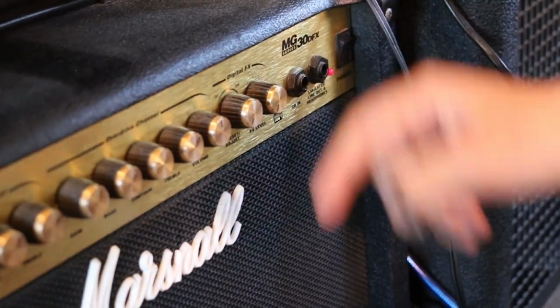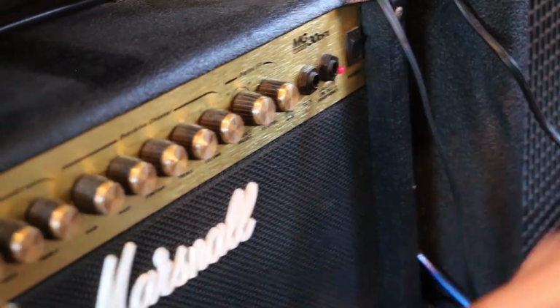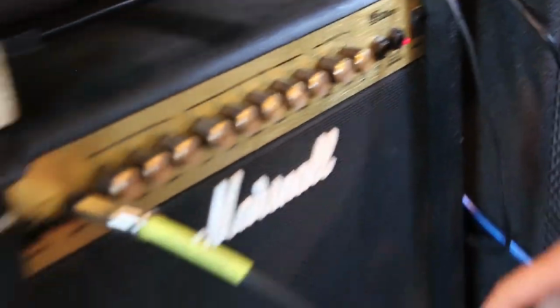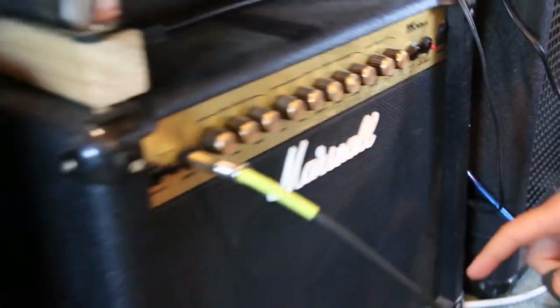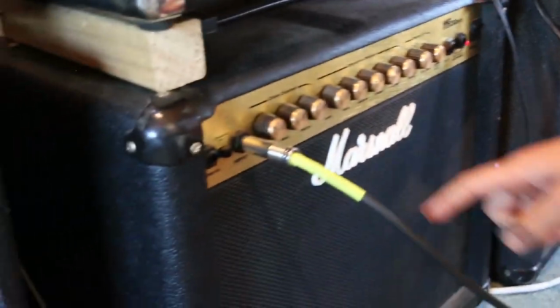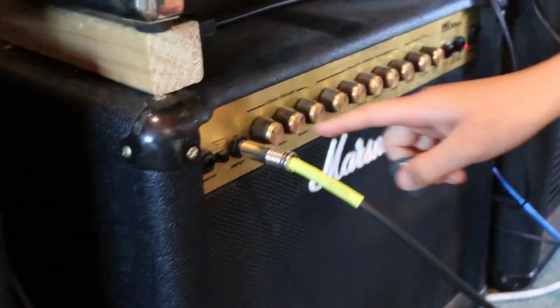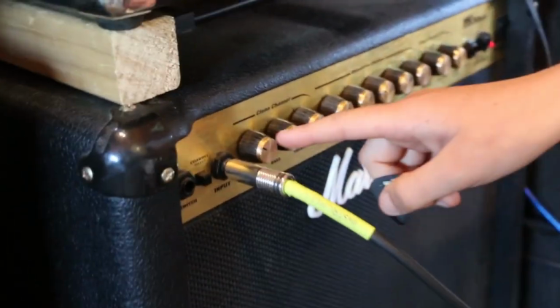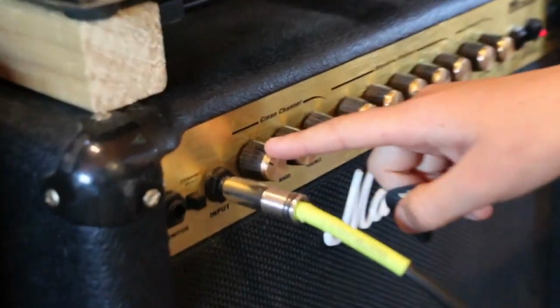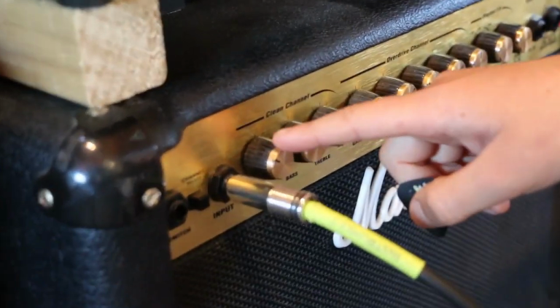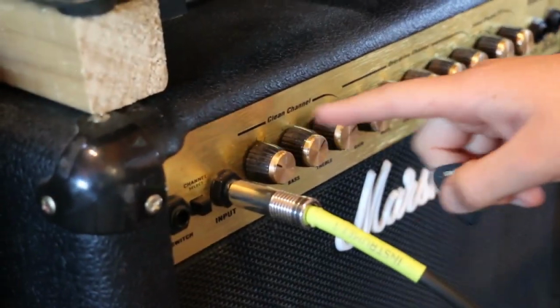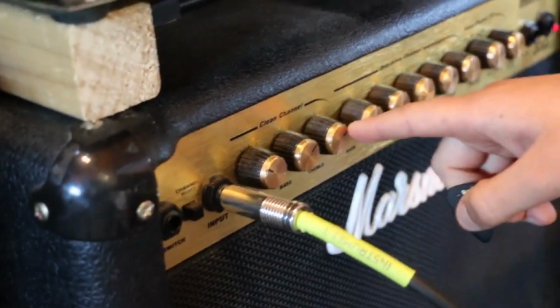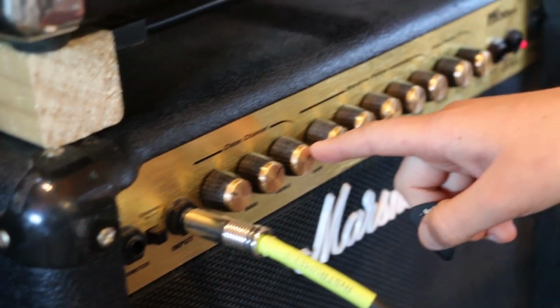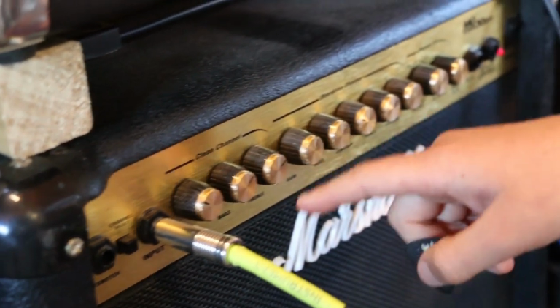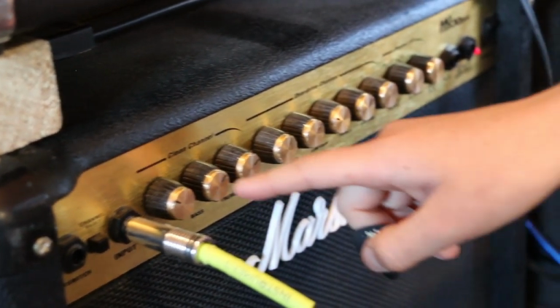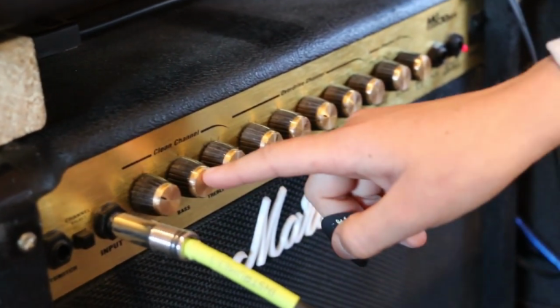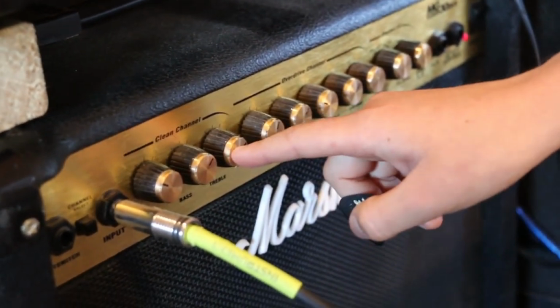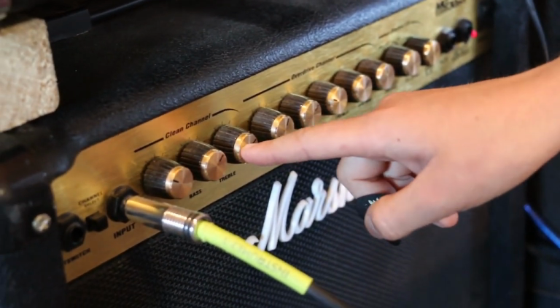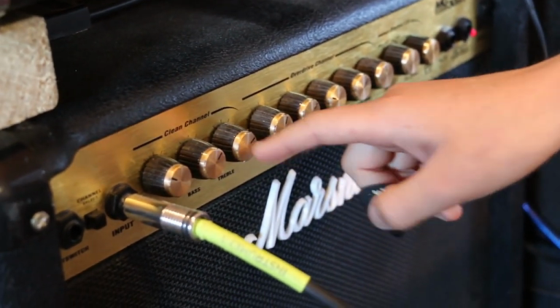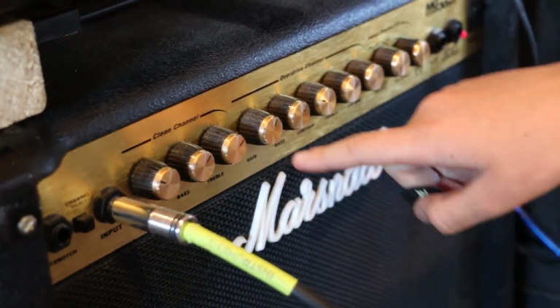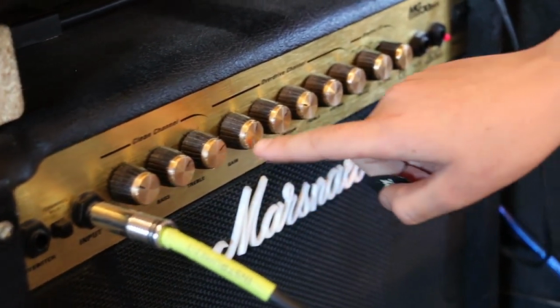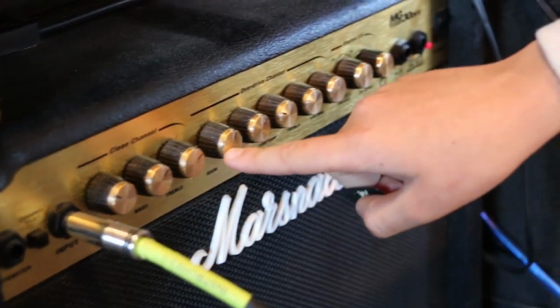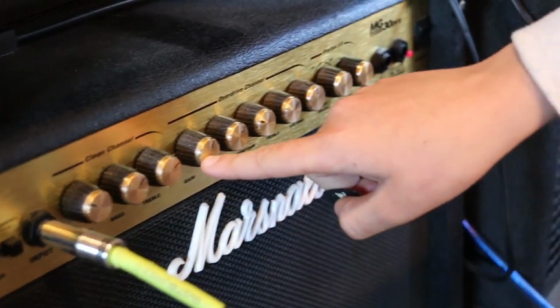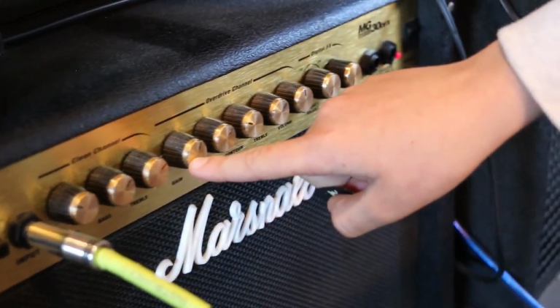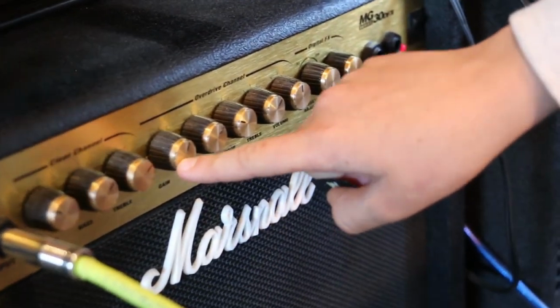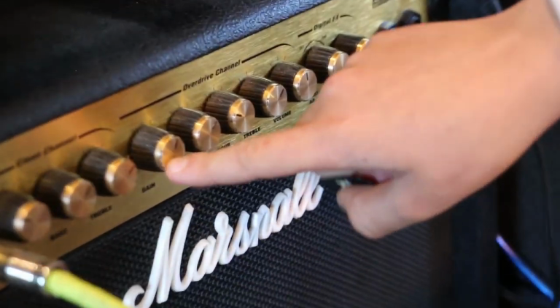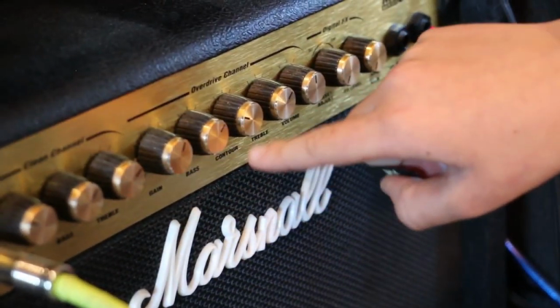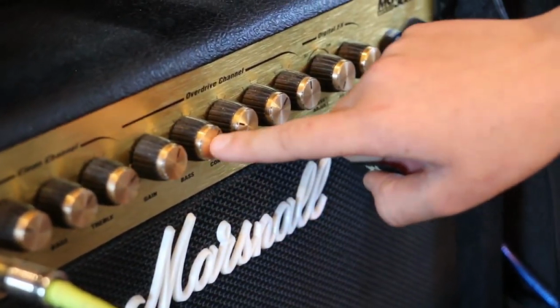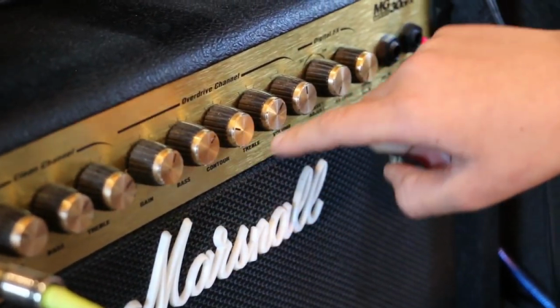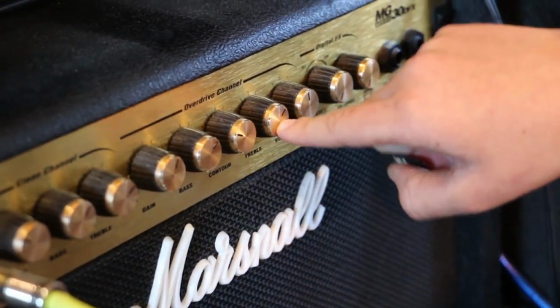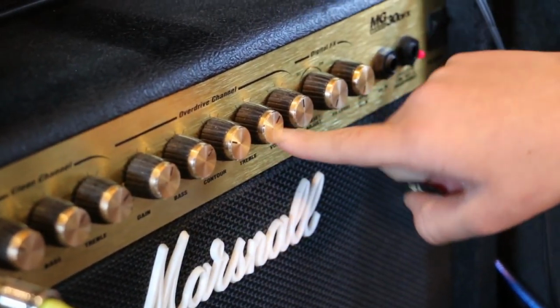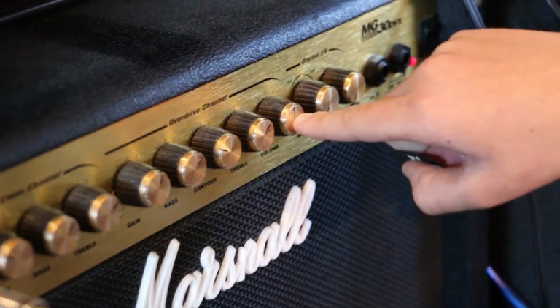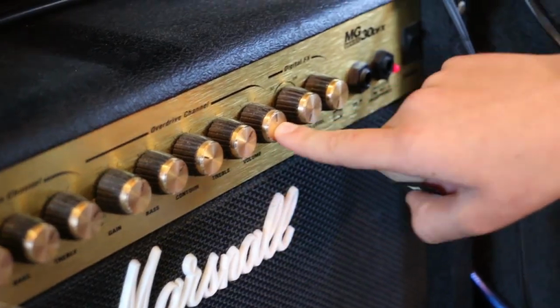The main controls of the amp are the volume, the clean, the bass, the treble, the gain for the distortion, and then the bass, treble, and volume for the distortion channel.